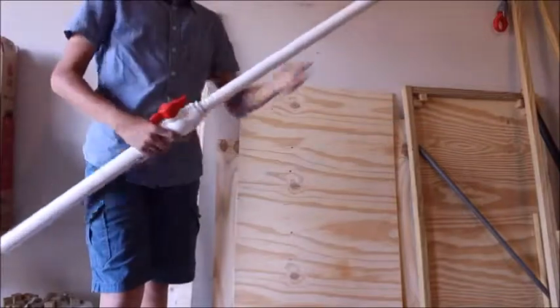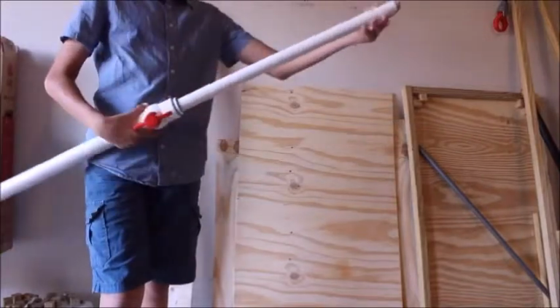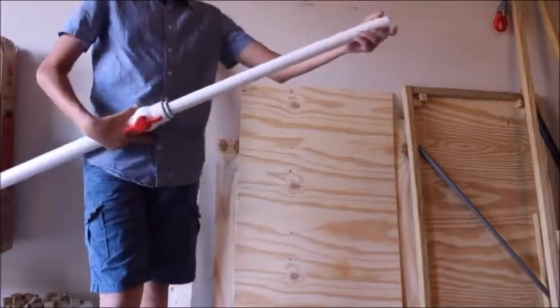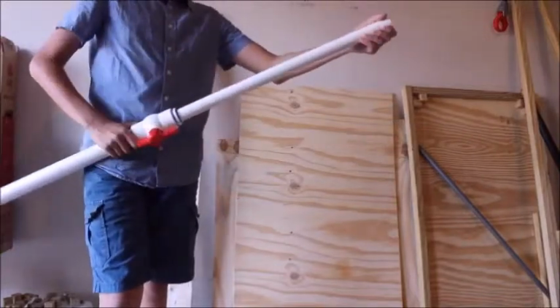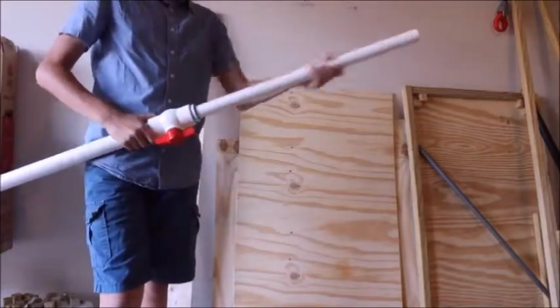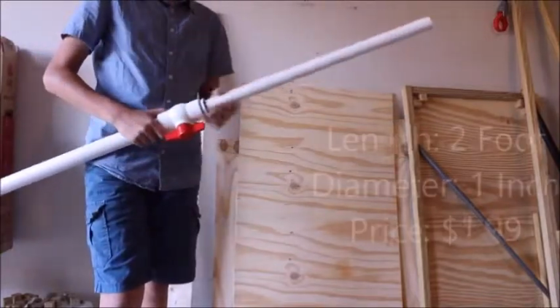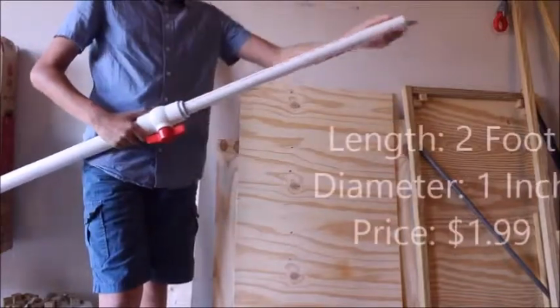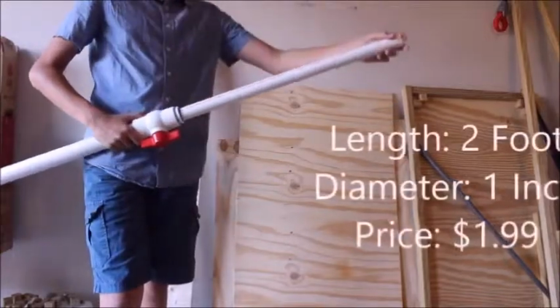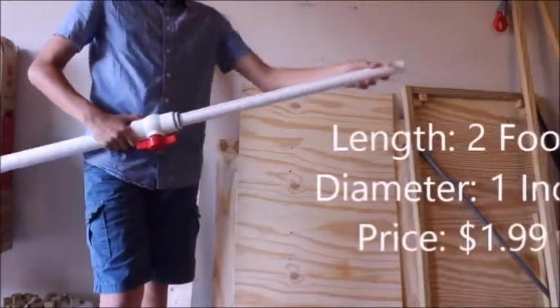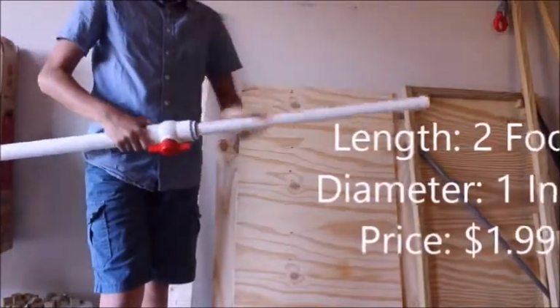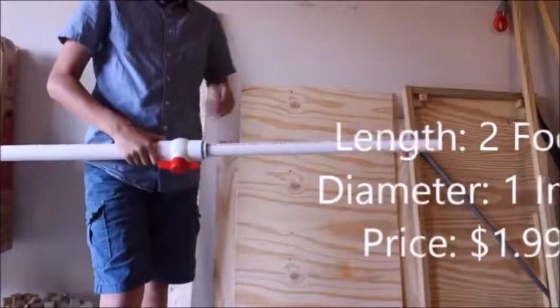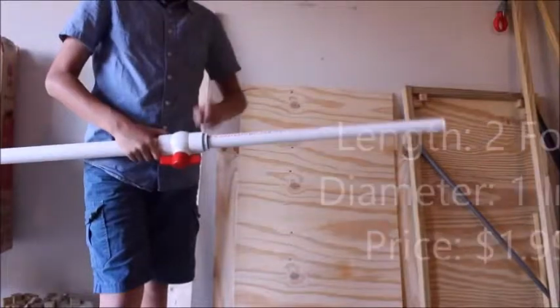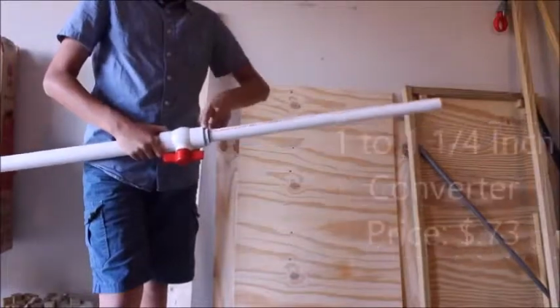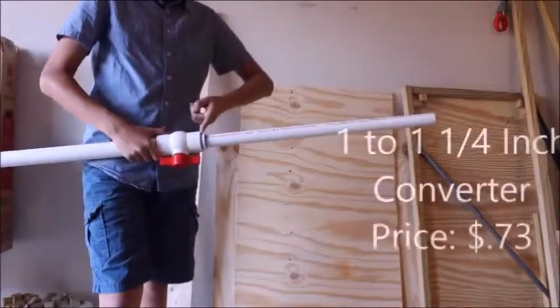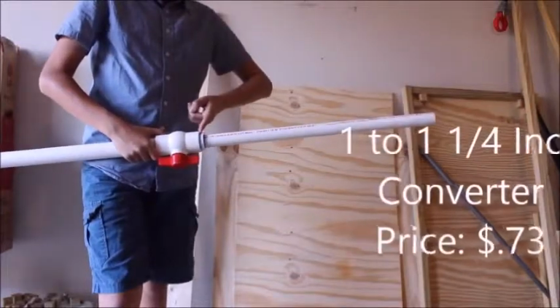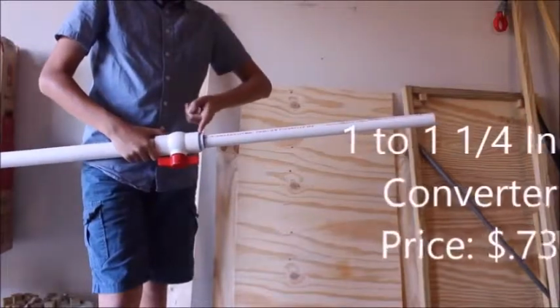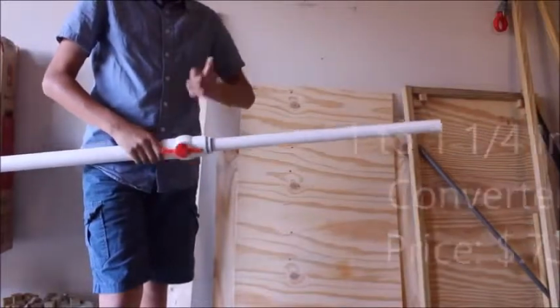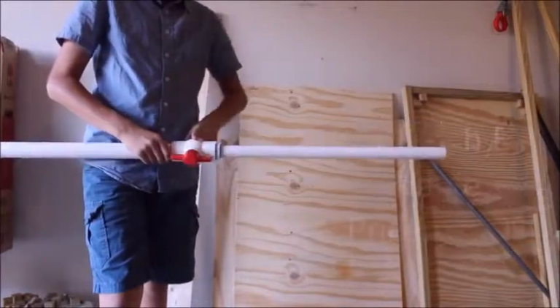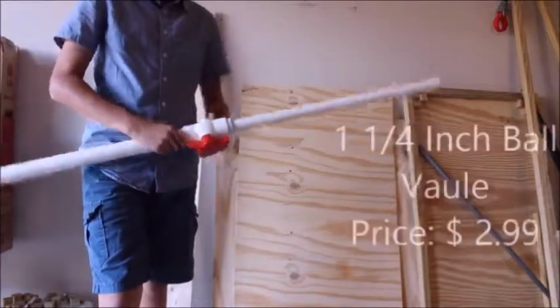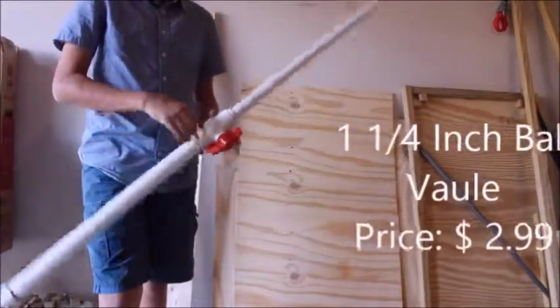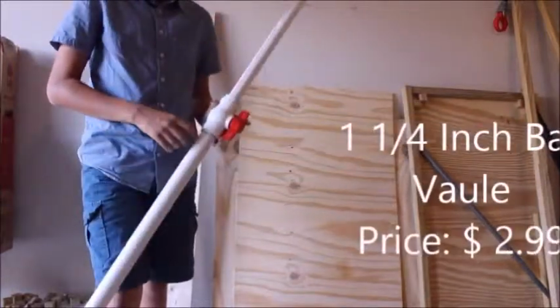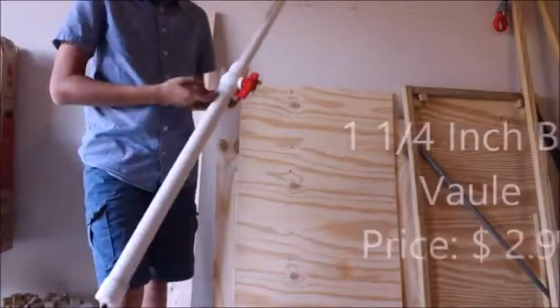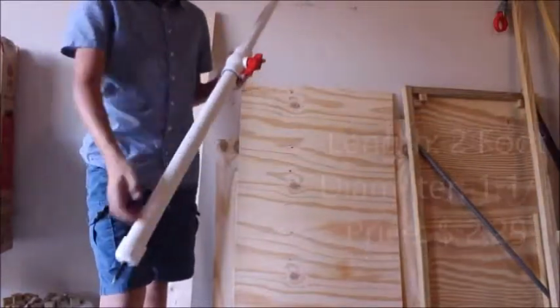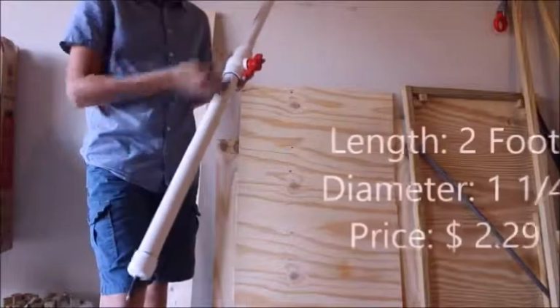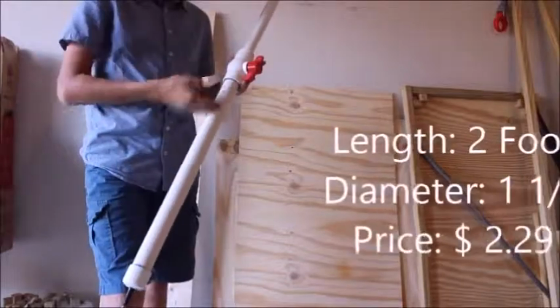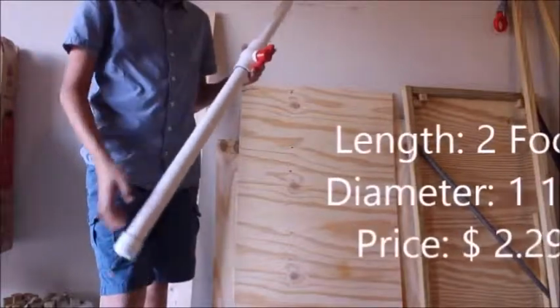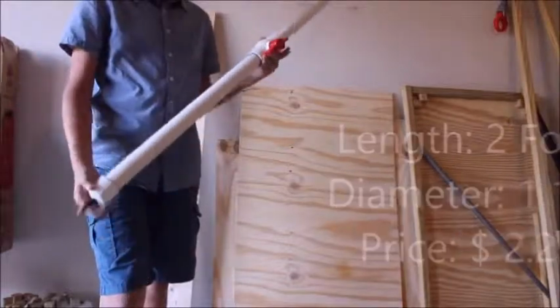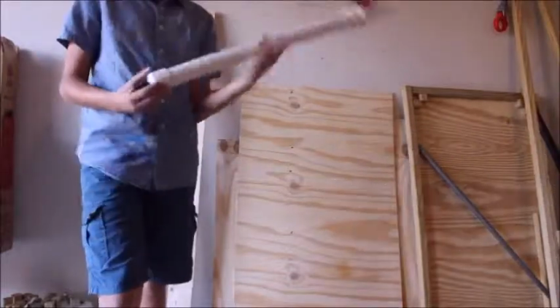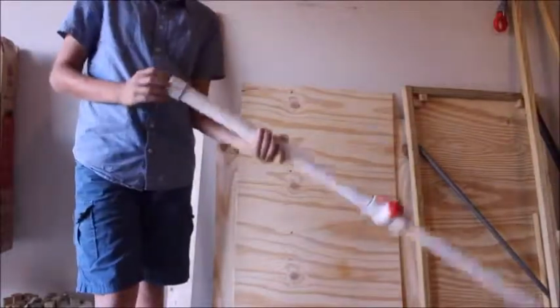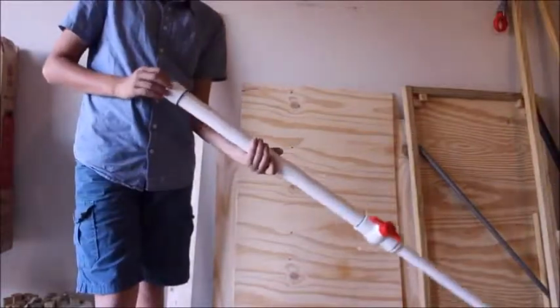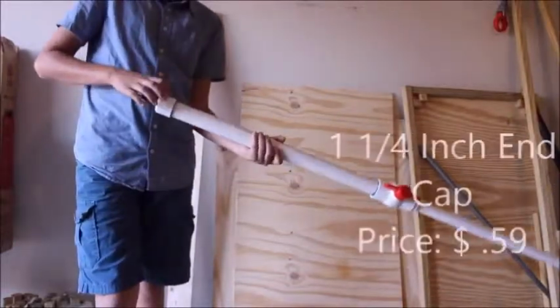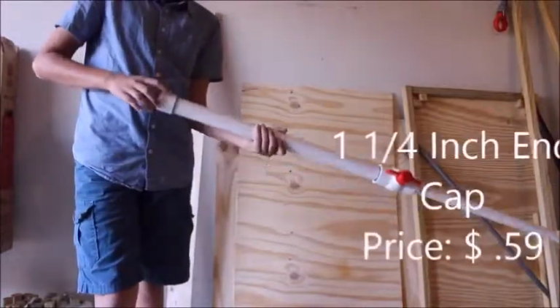What all this is basically is a two-foot one-inch section of PVC pipe, a one-inch to one-and-a-quarter-inch converter, a one-and-a-quarter-inch ball valve, a two-foot section of one-and-a-quarter-inch PVC pipe, and then a one-and-a-quarter-inch end cap.